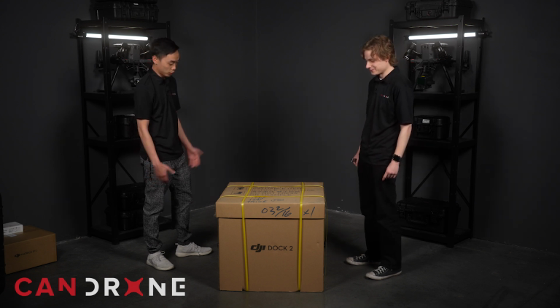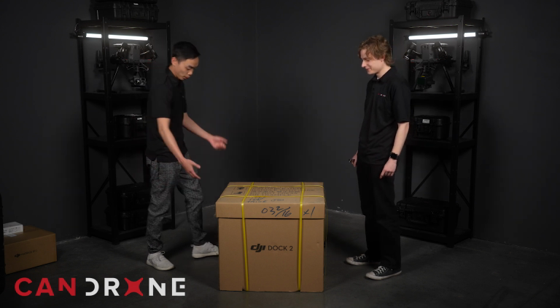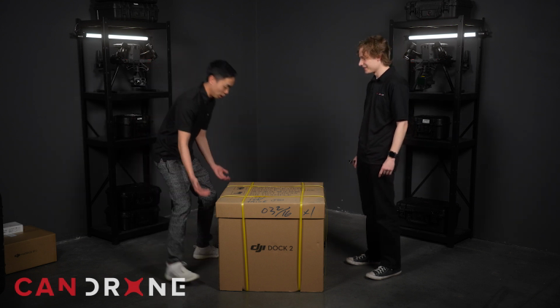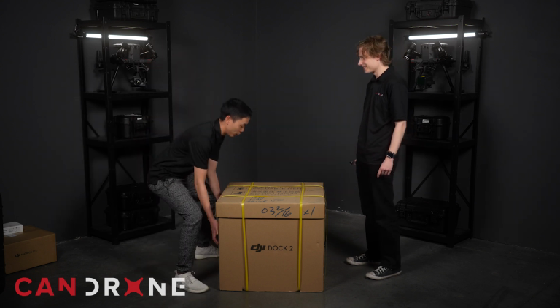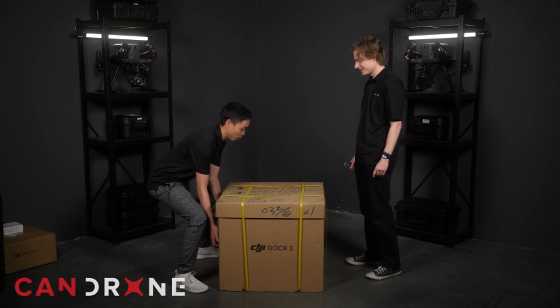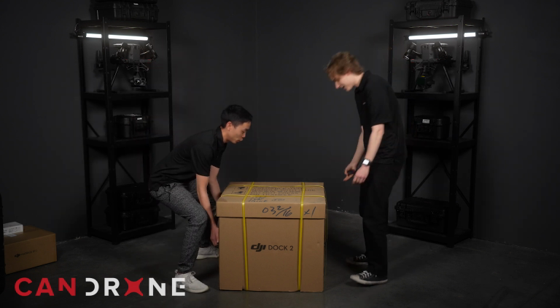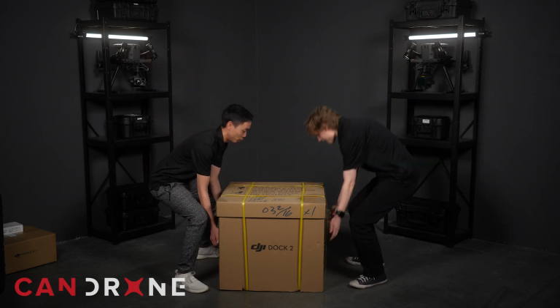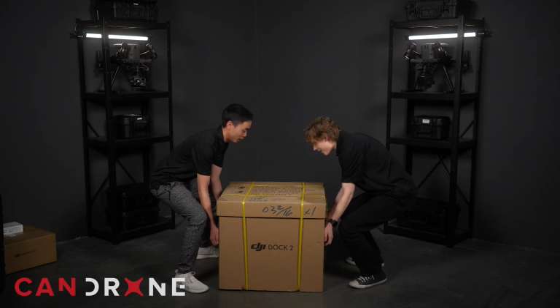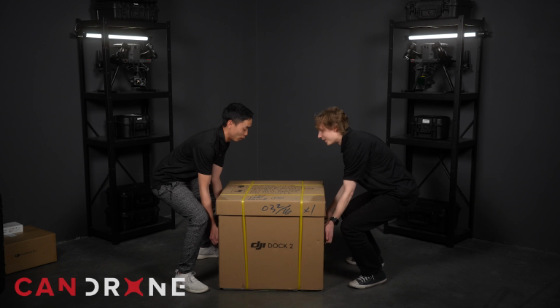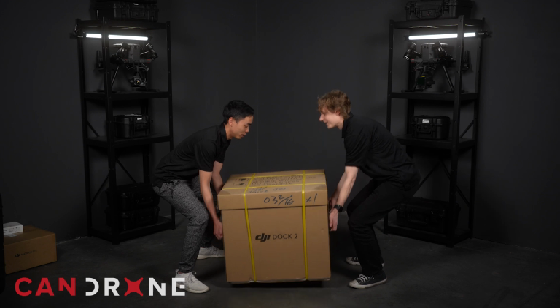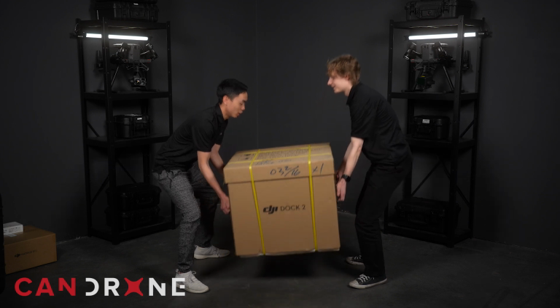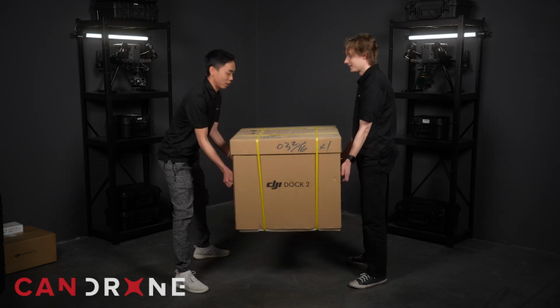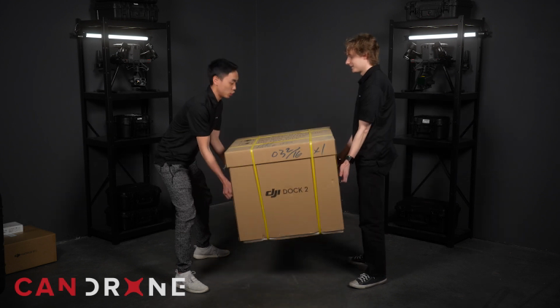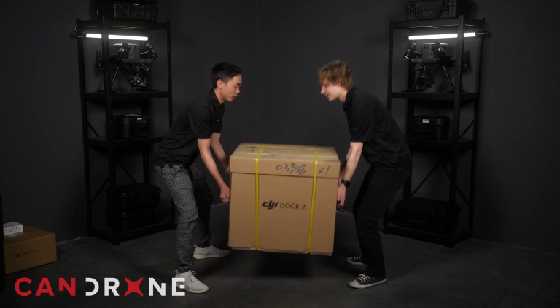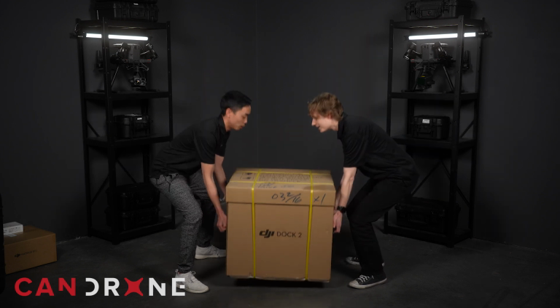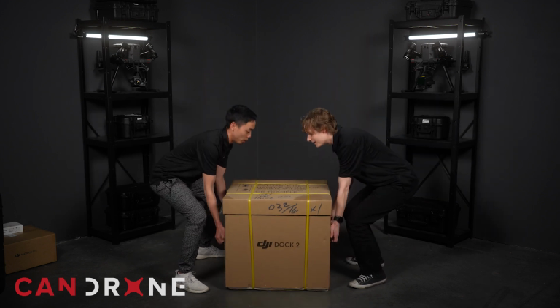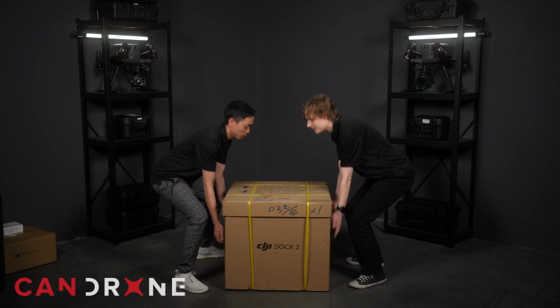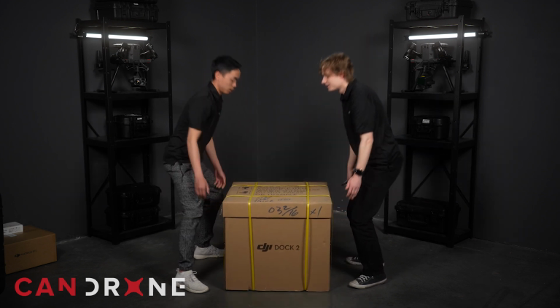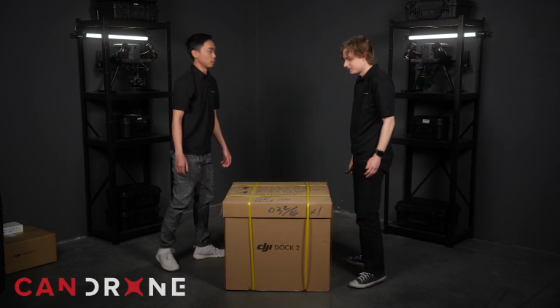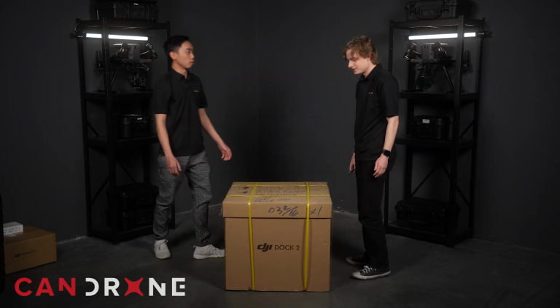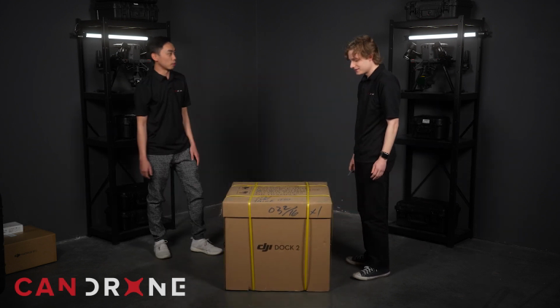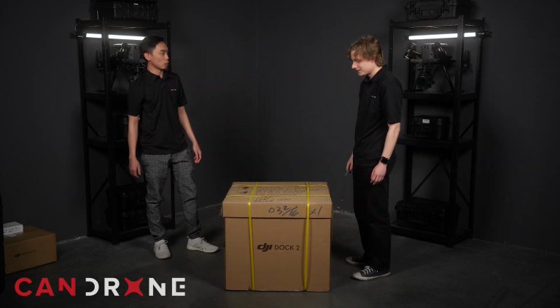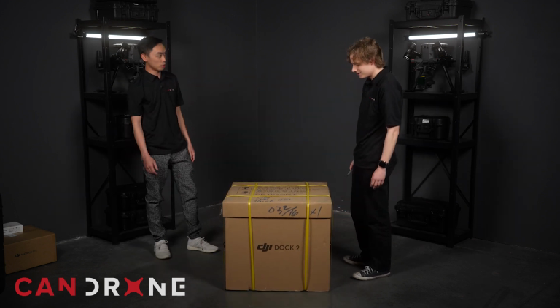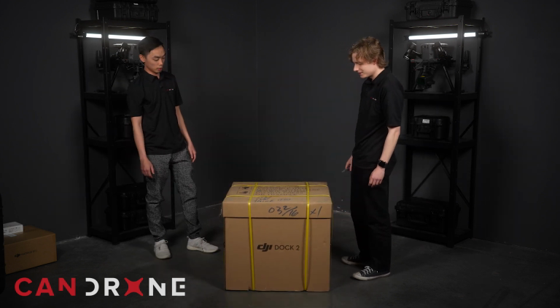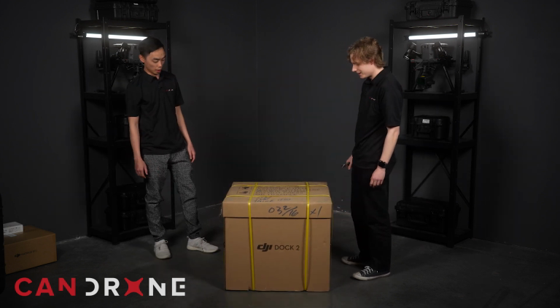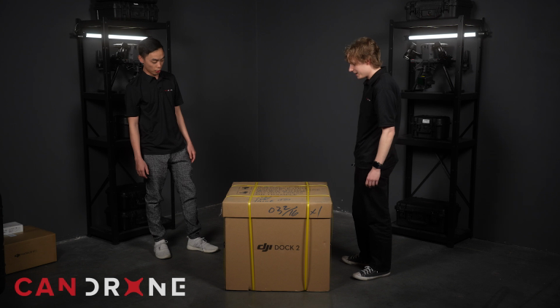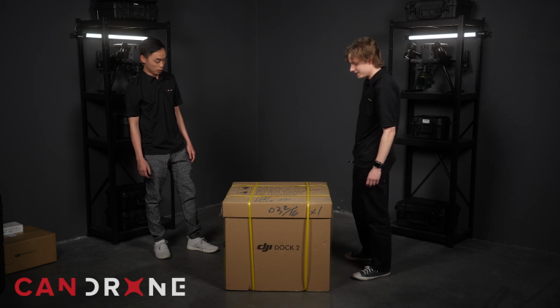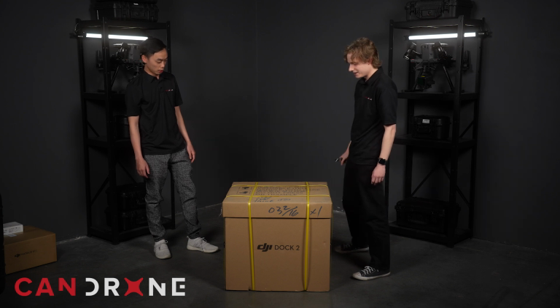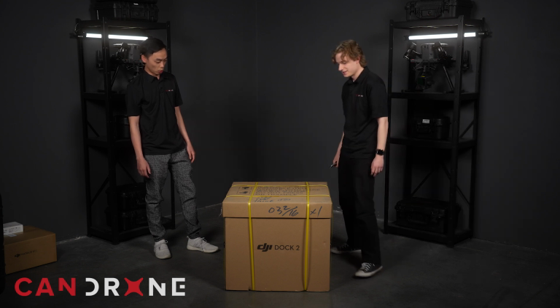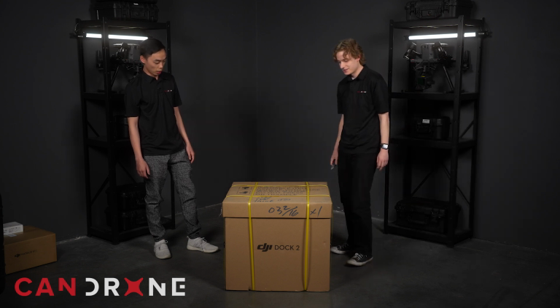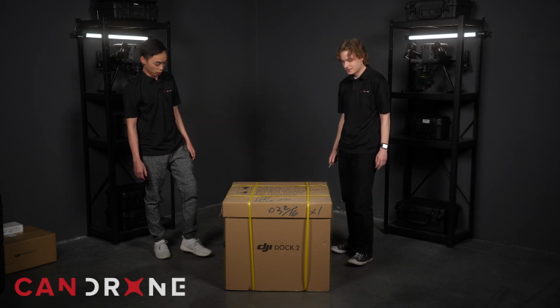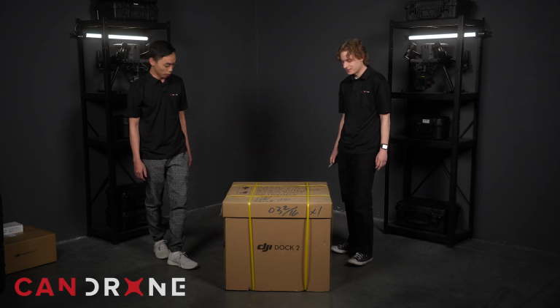This is something that we can lift with pretty much two people. That's not too bad — probably about 60, 70 pounds or so, I'd imagine. So yeah, let's cut it open.